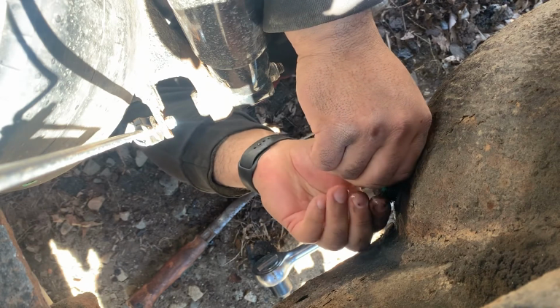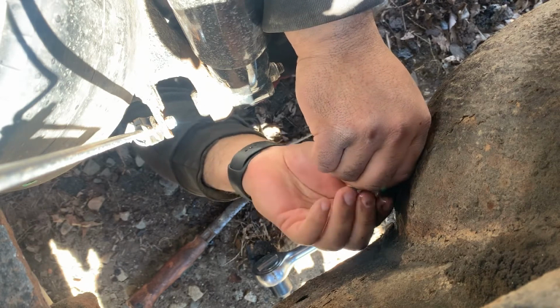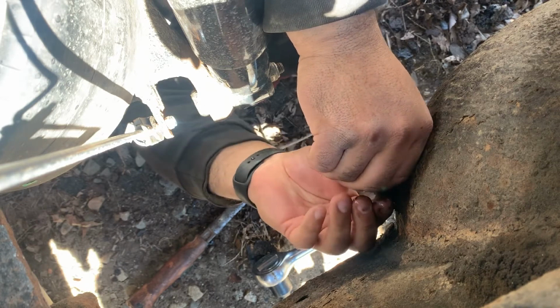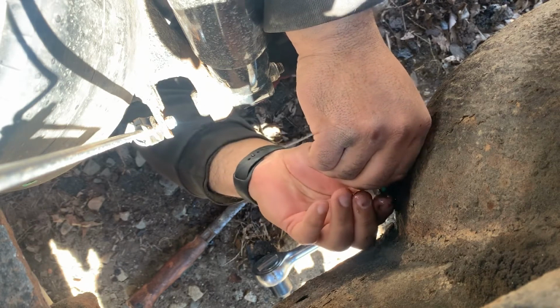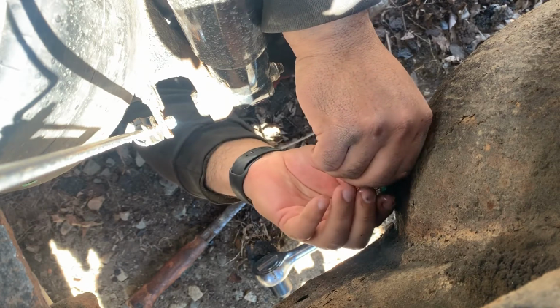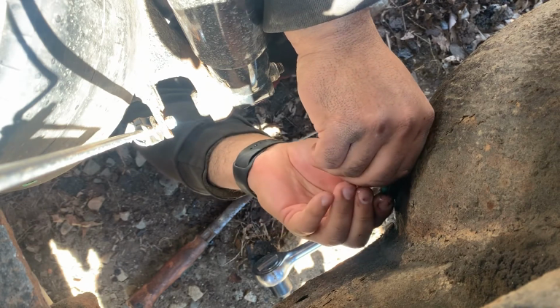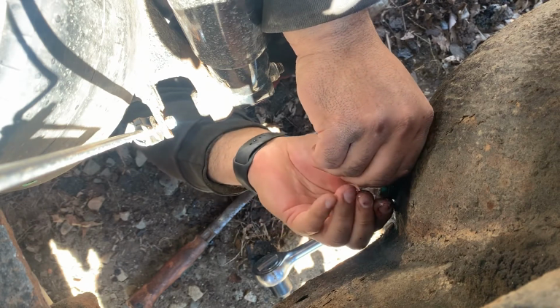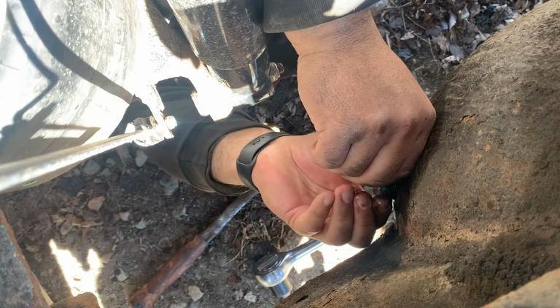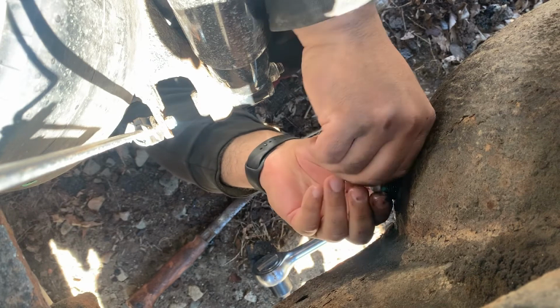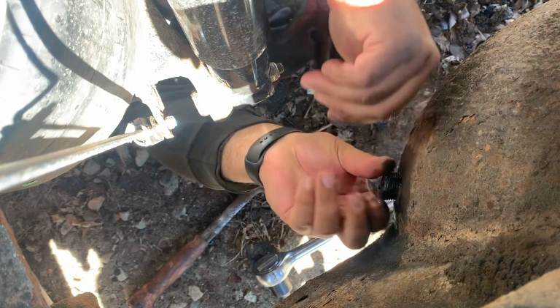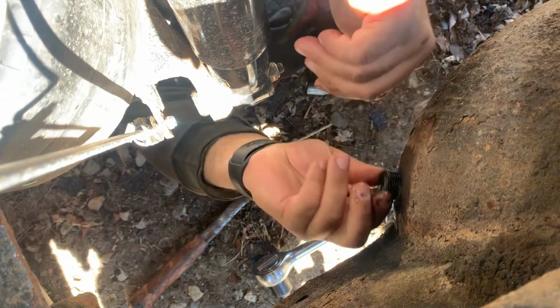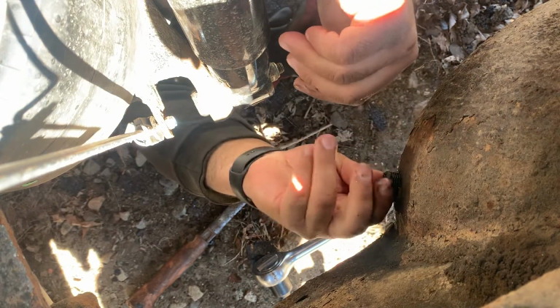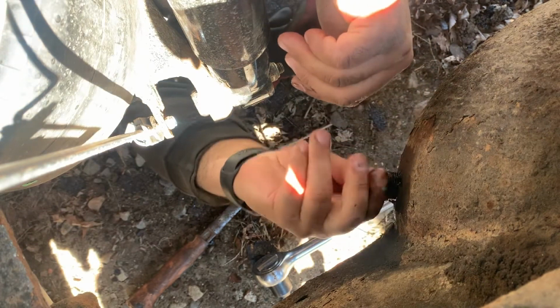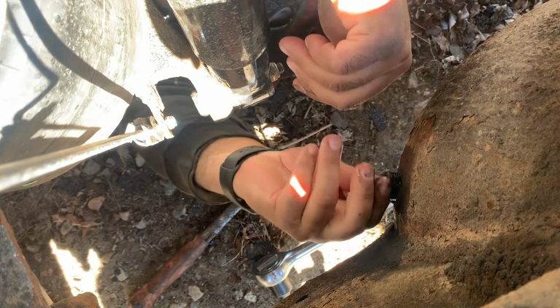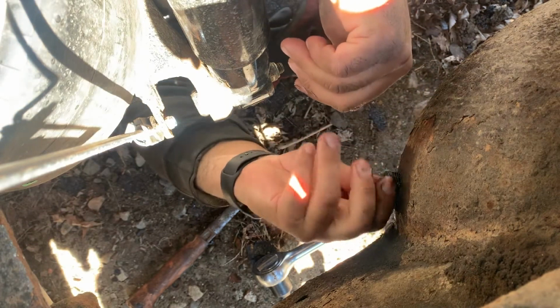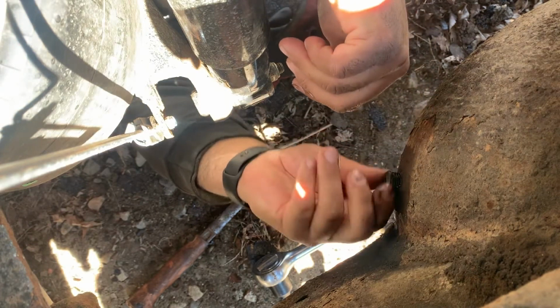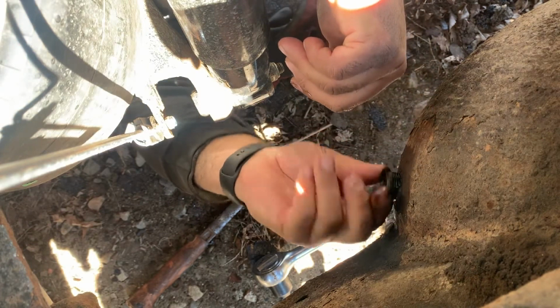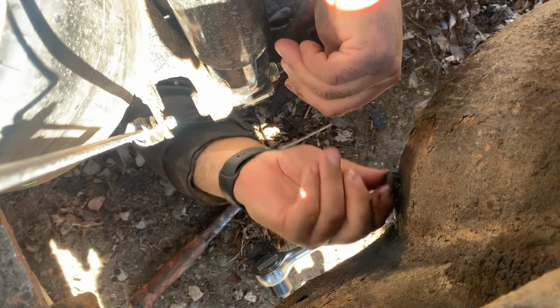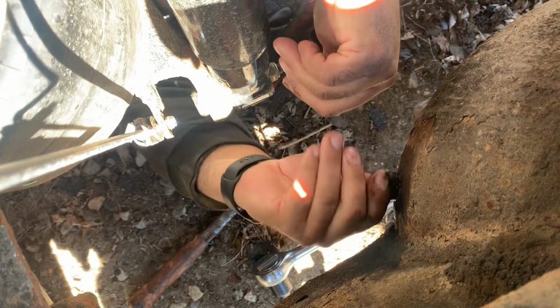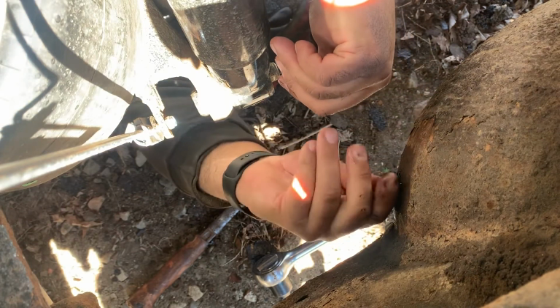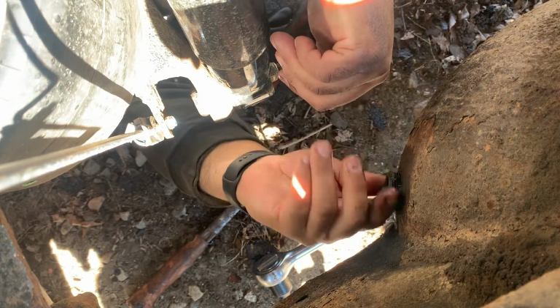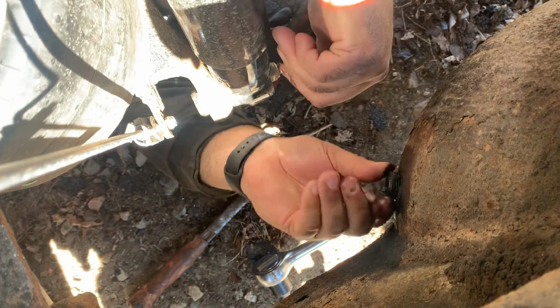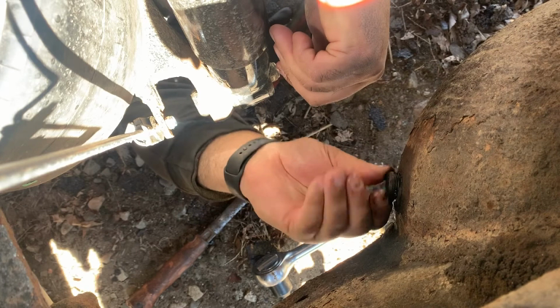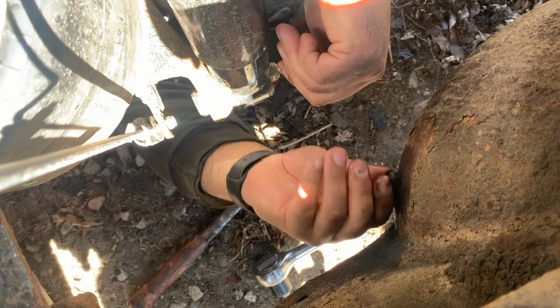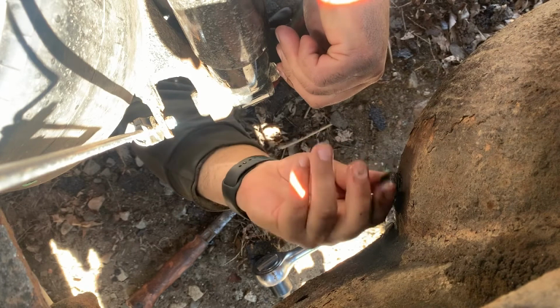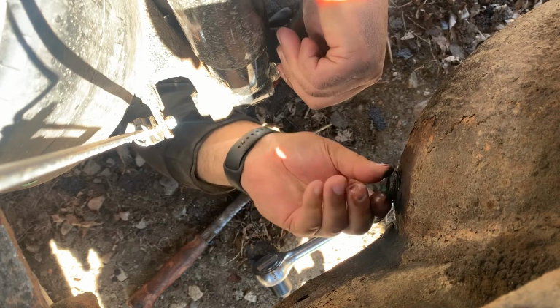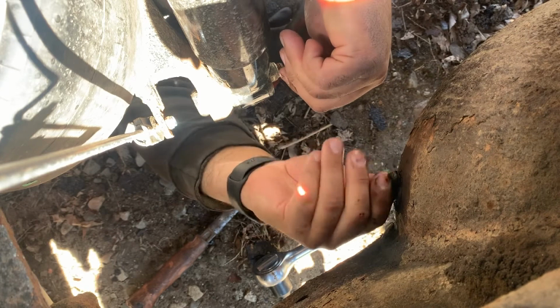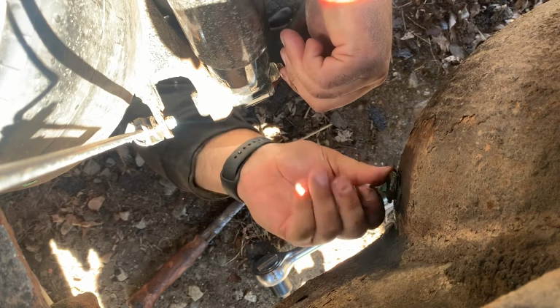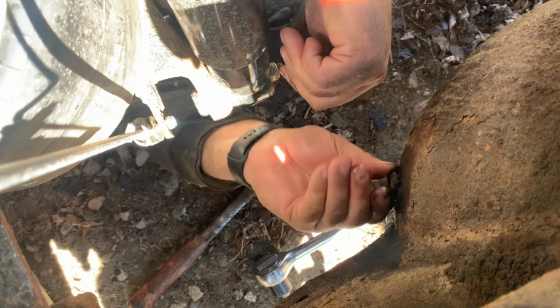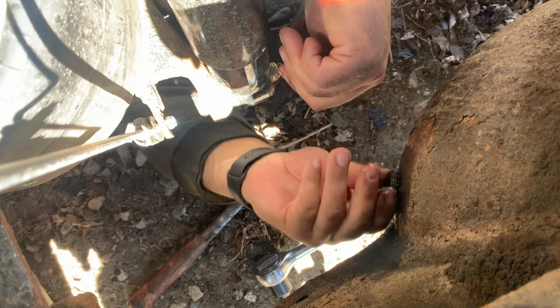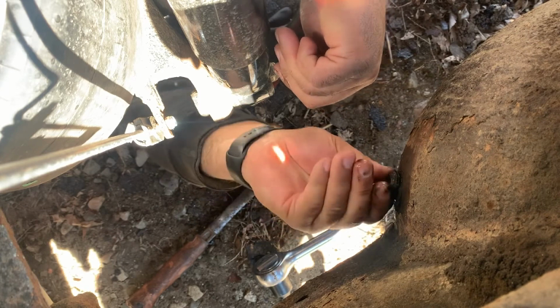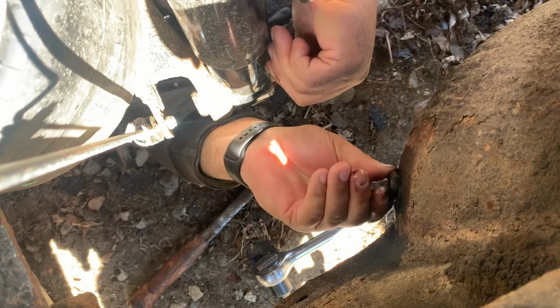This should be okay for now, so I'm going to put this back on and then set up to check the next one over. This is the one at the very back.